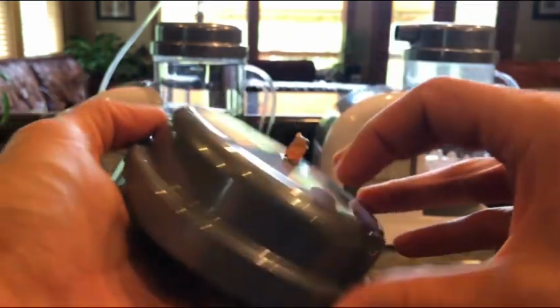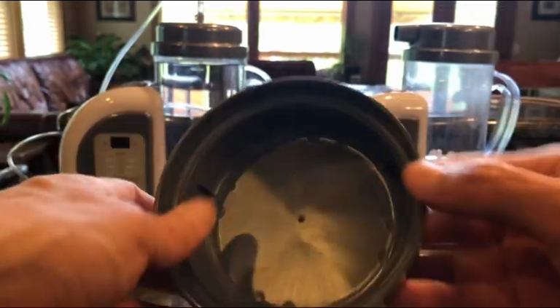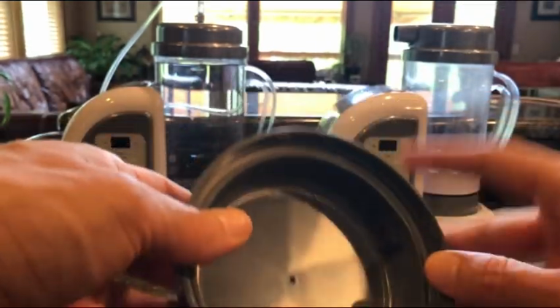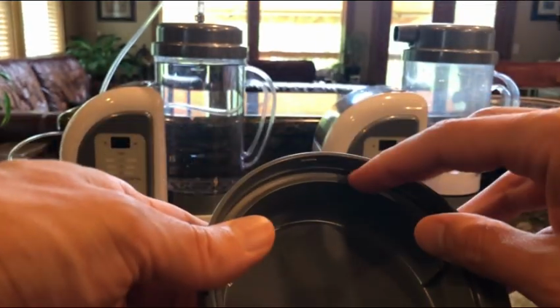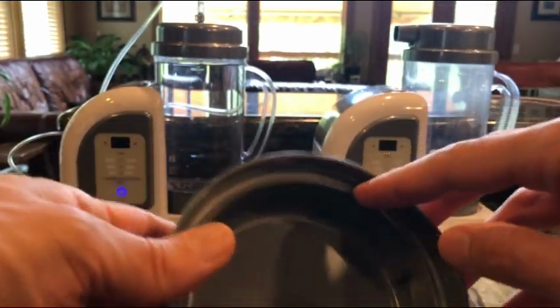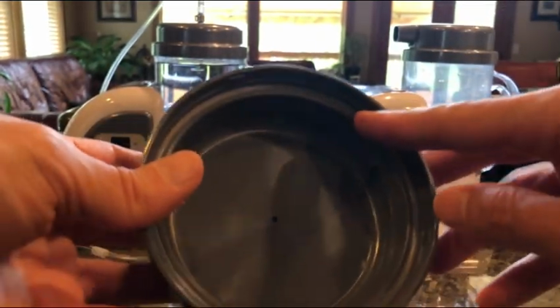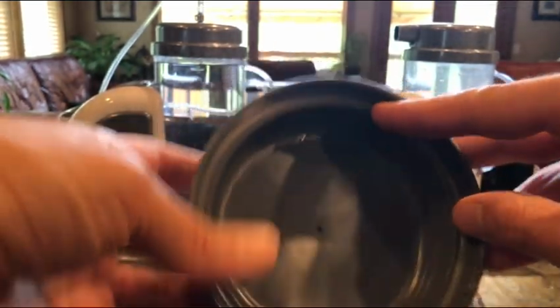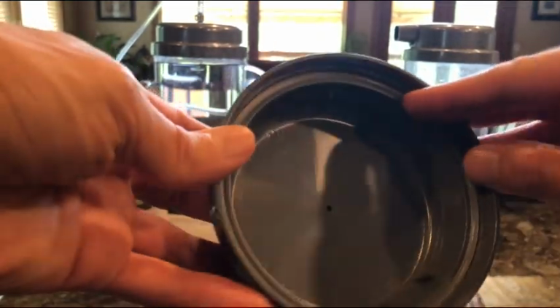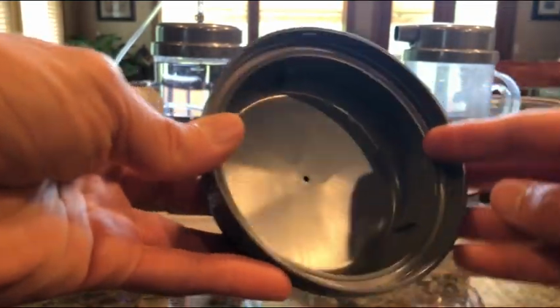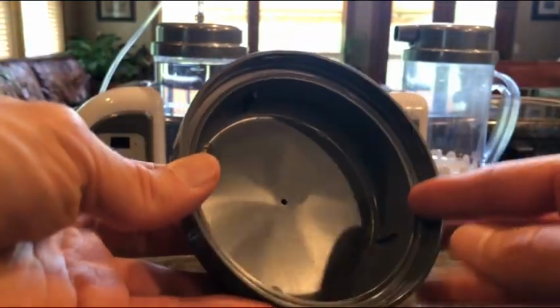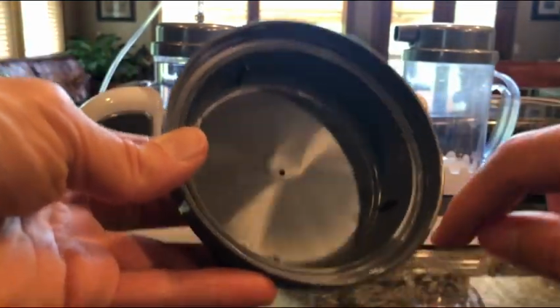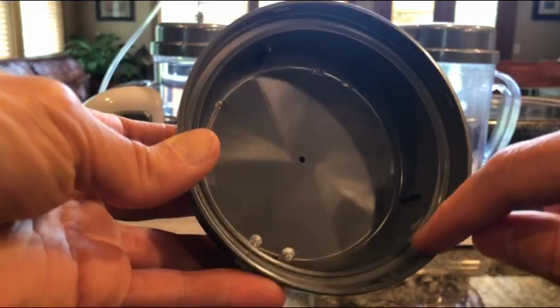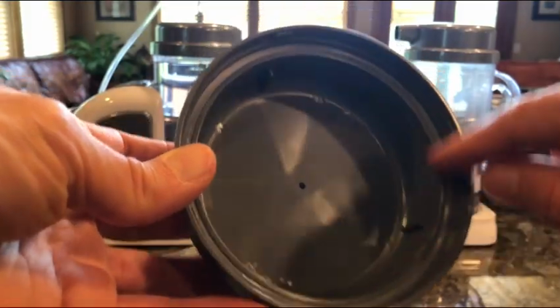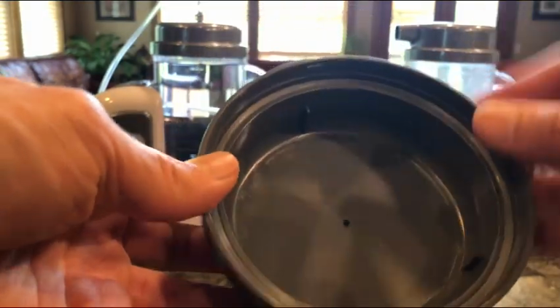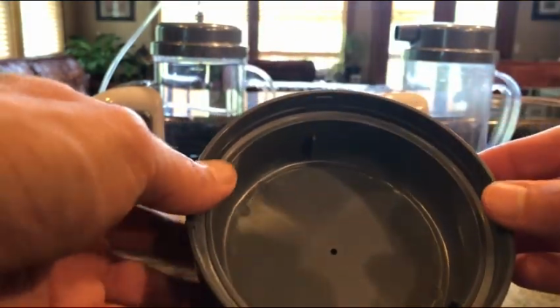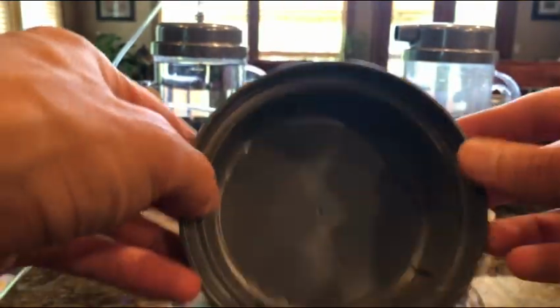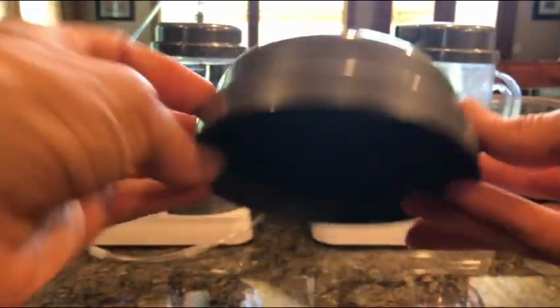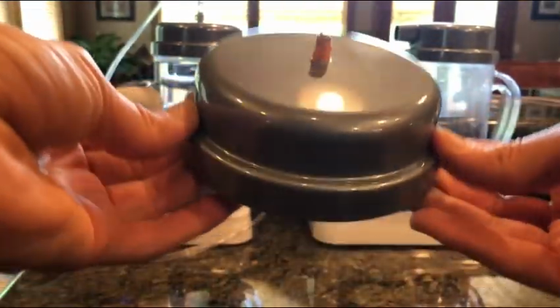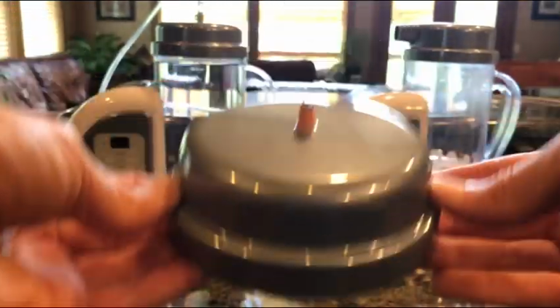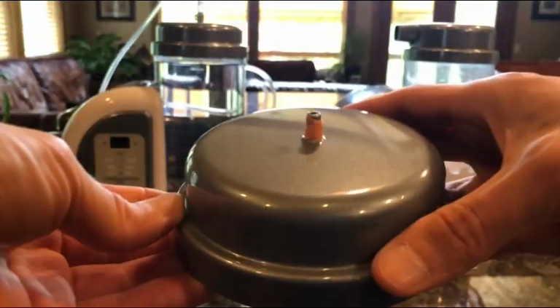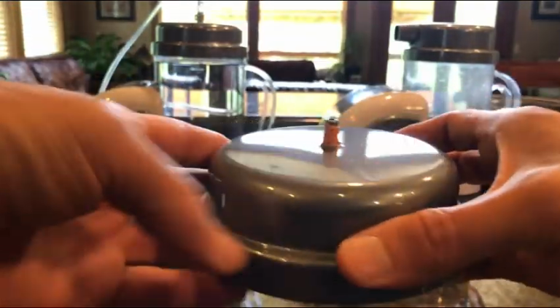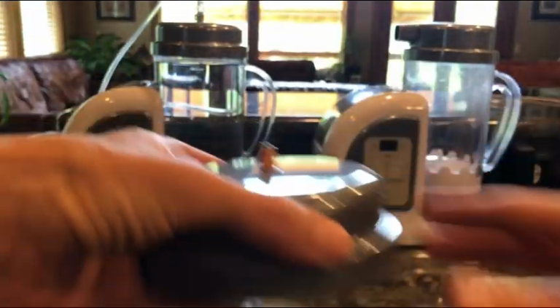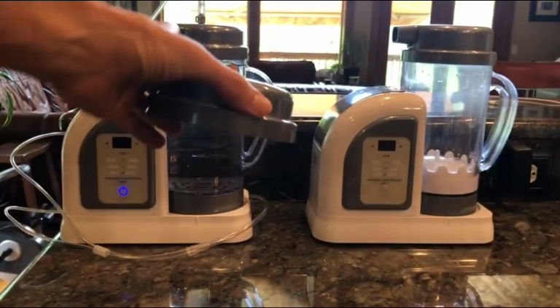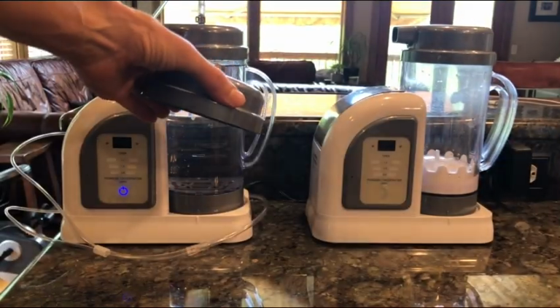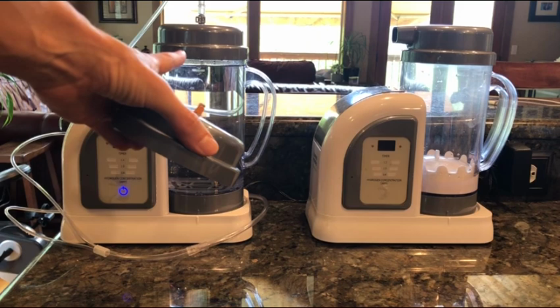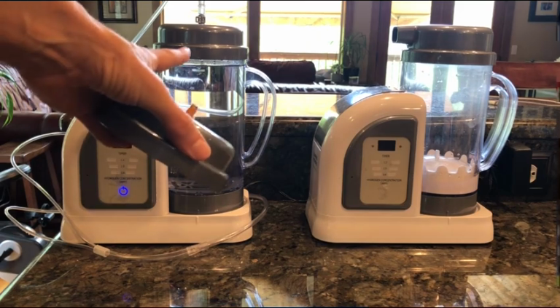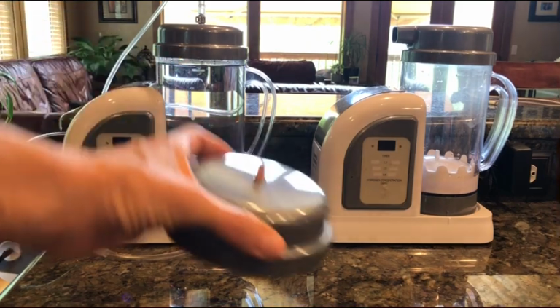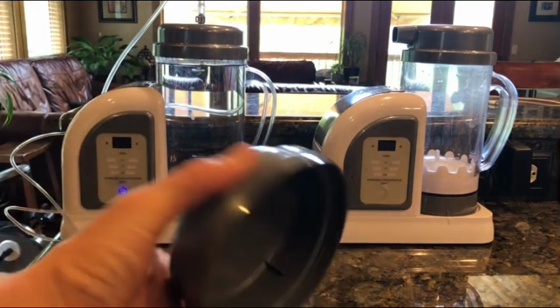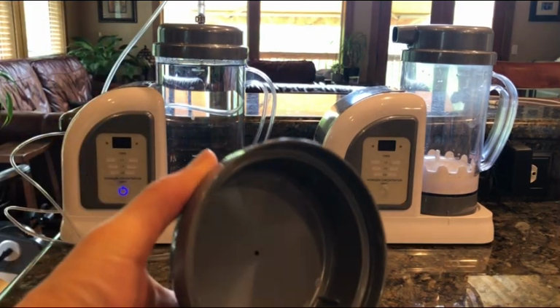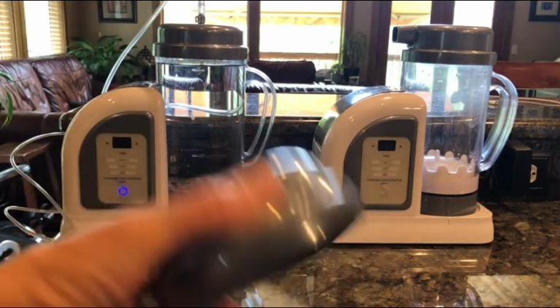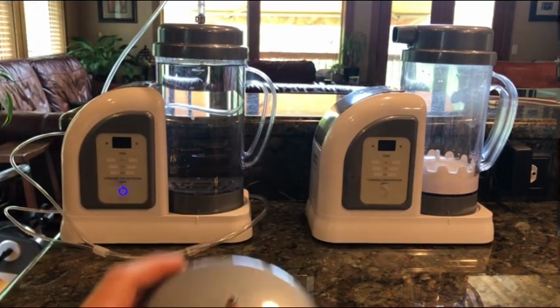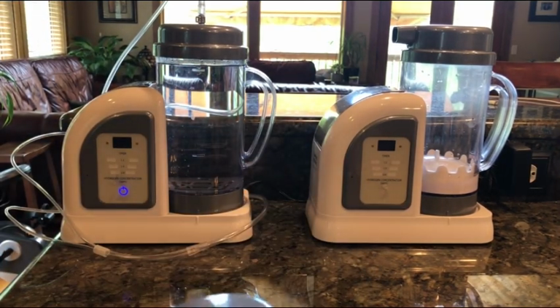The other tip is make sure that the gasket is in here. I don't know if you can see the clear gasket along the edges, because that's what causes it to make a really nice, tight fit on top. So those two things right there are going to help a lot.